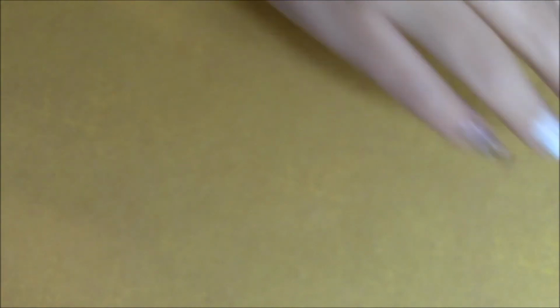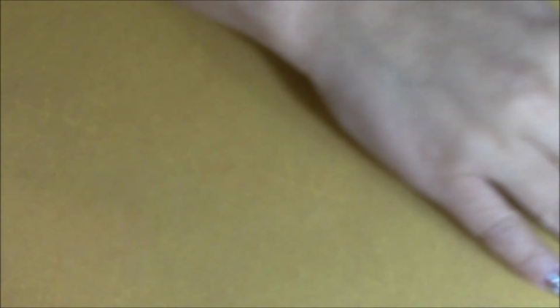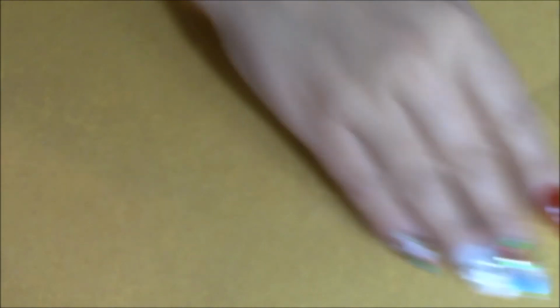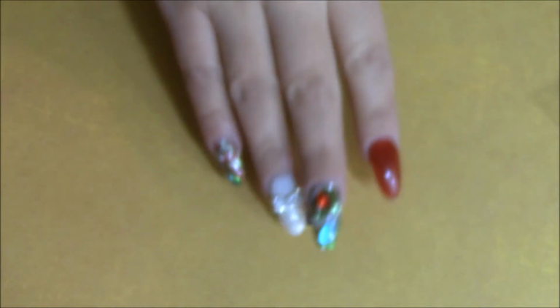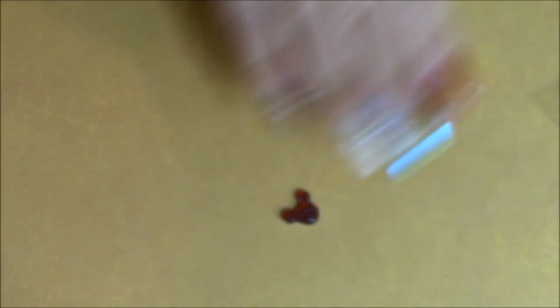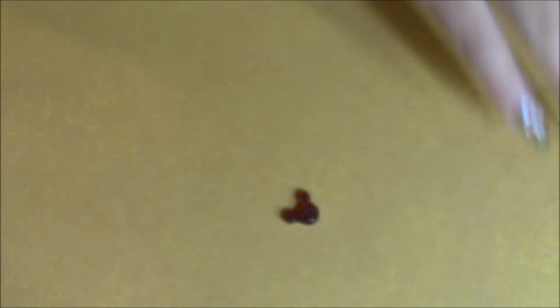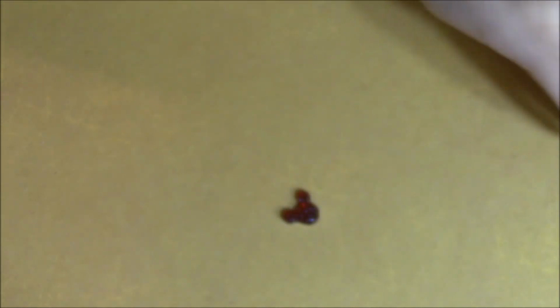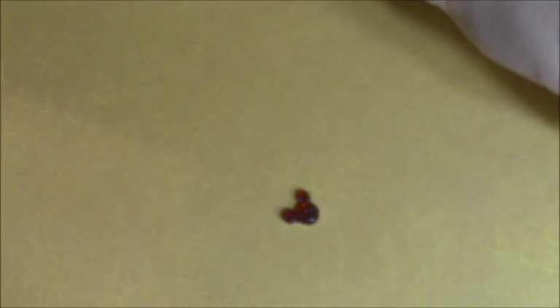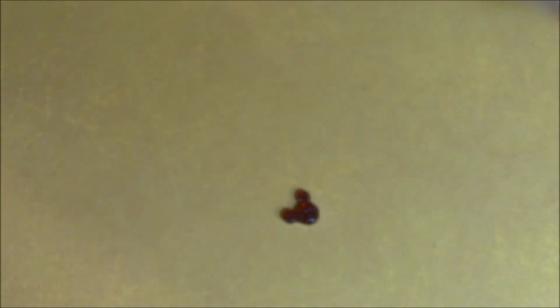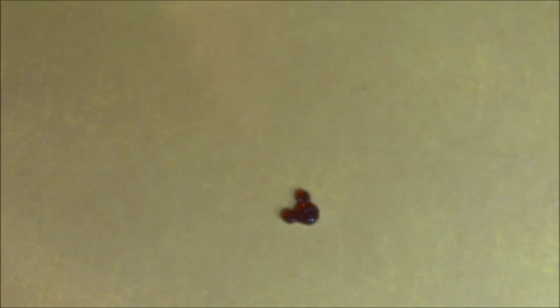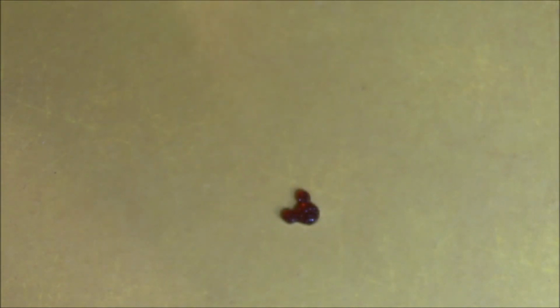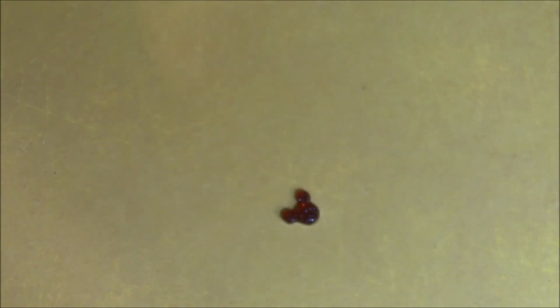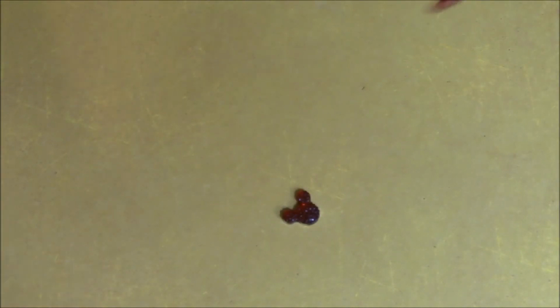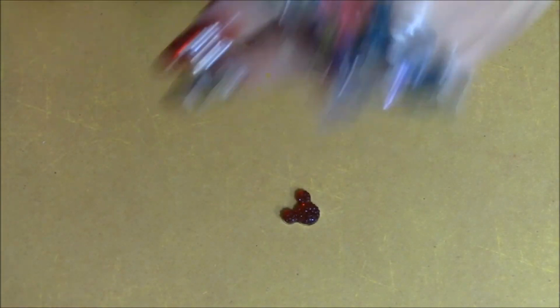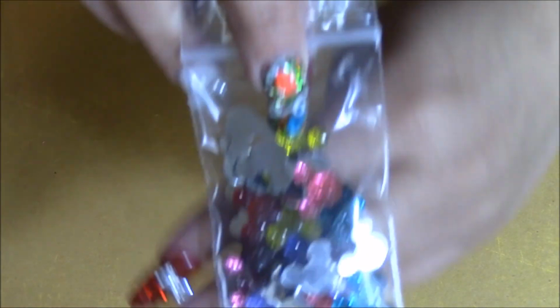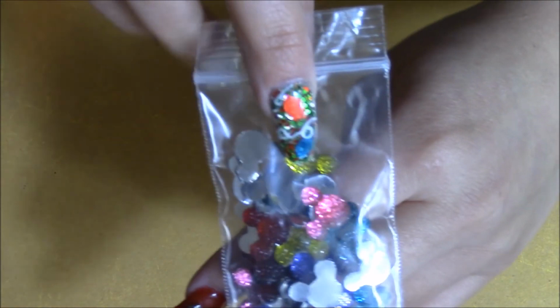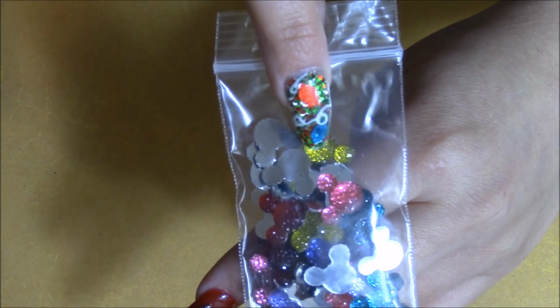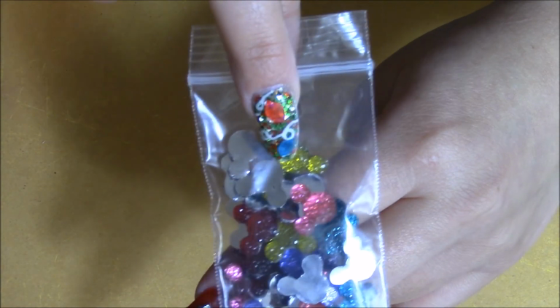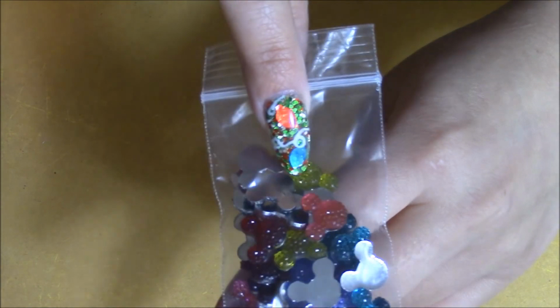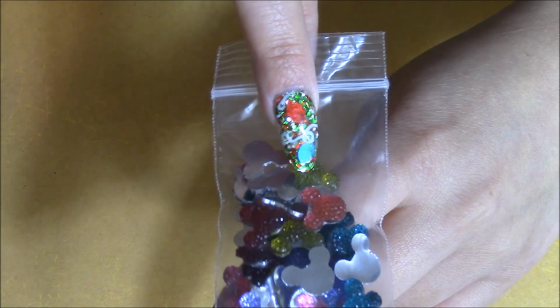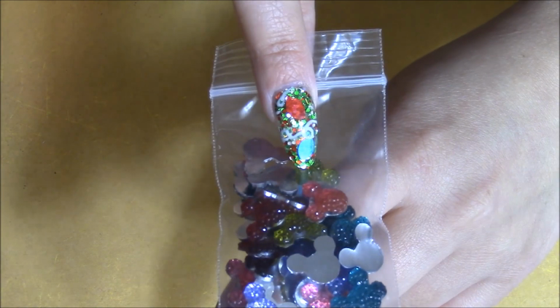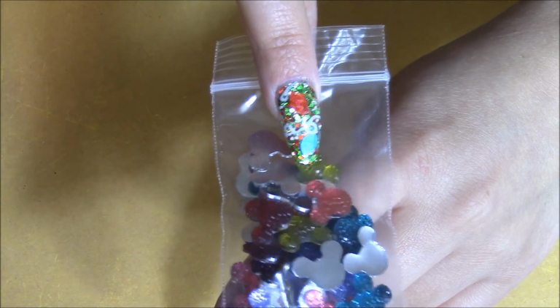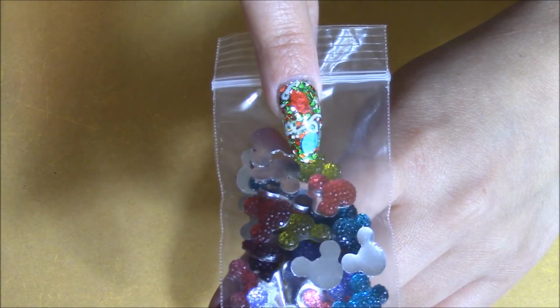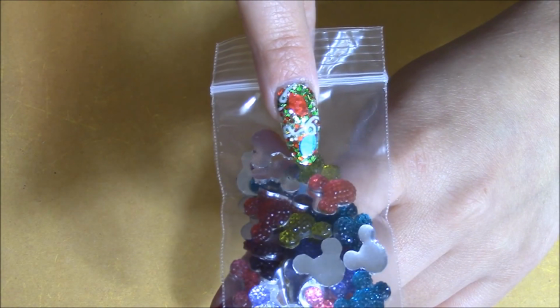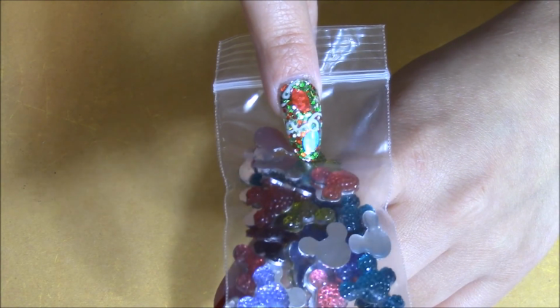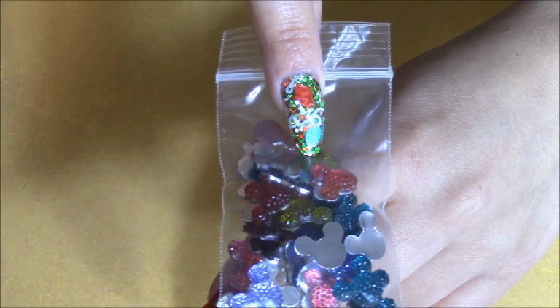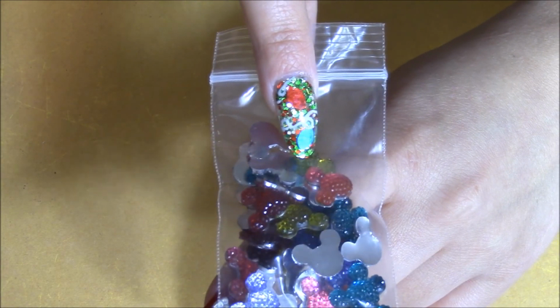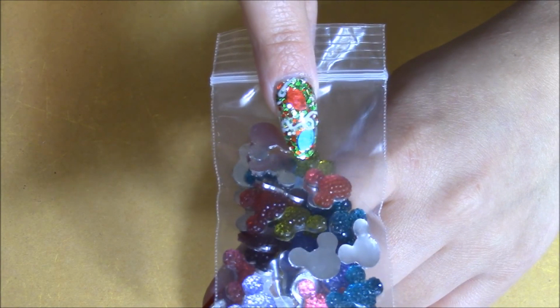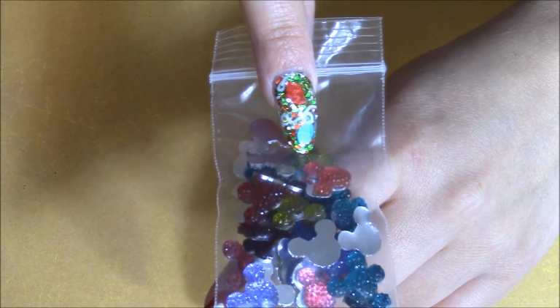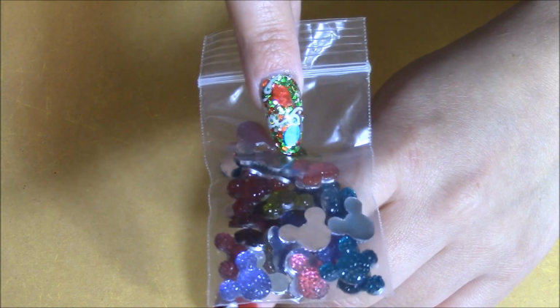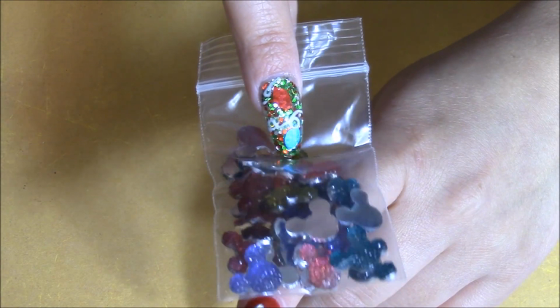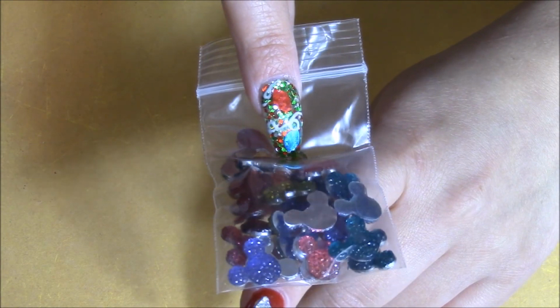So those are the Mickey head charms and here are the different colors they came in: pink, fuchsia, yellow, teal.